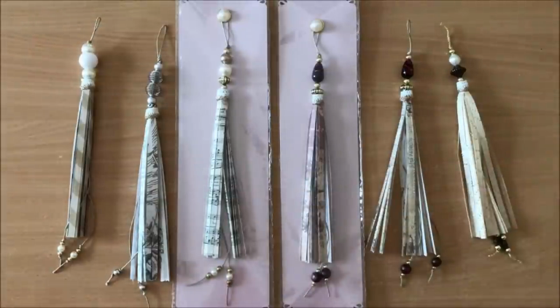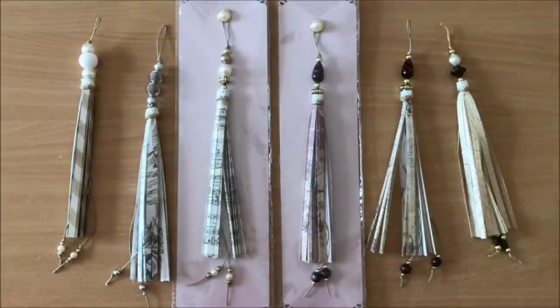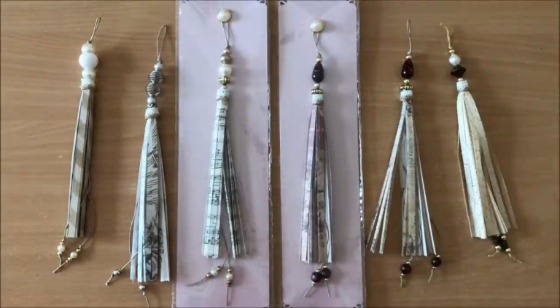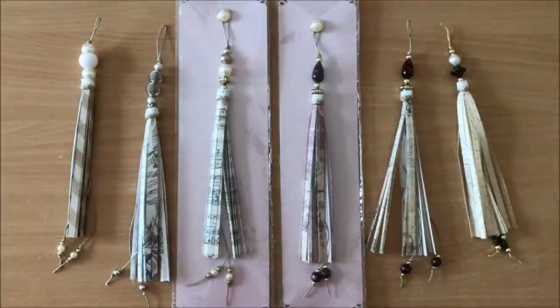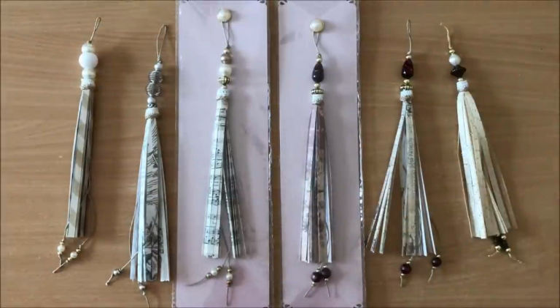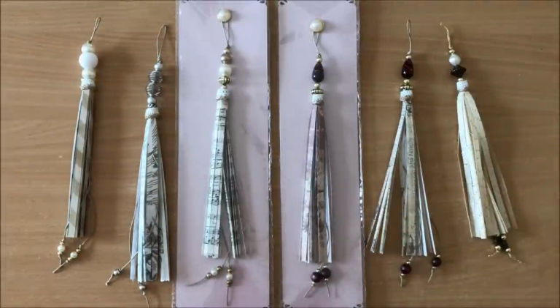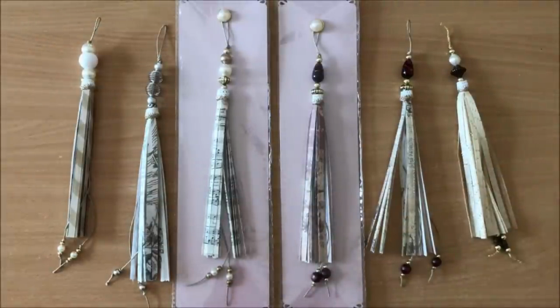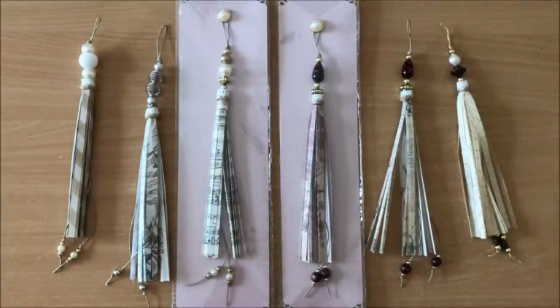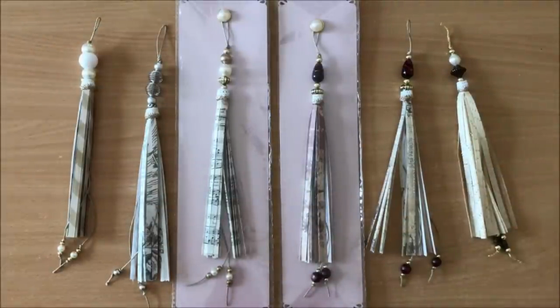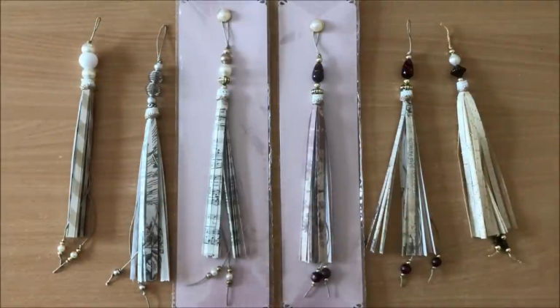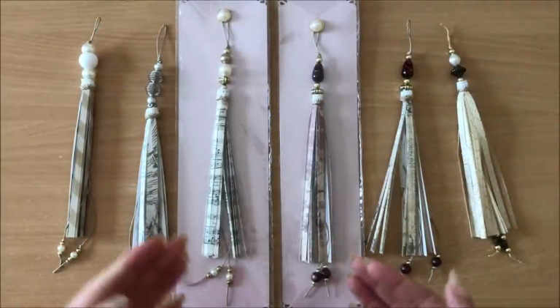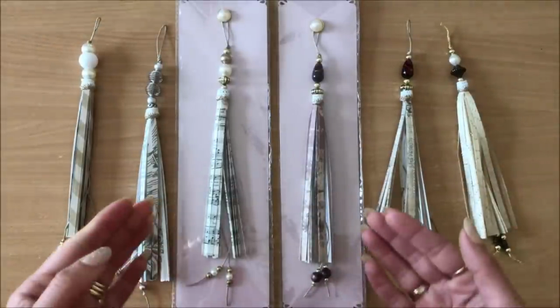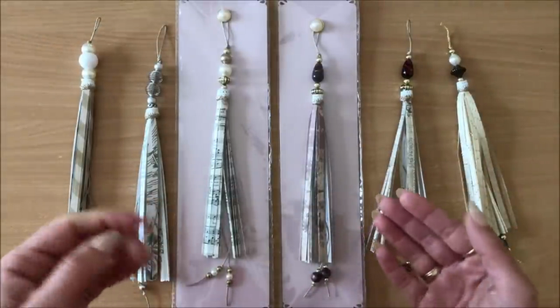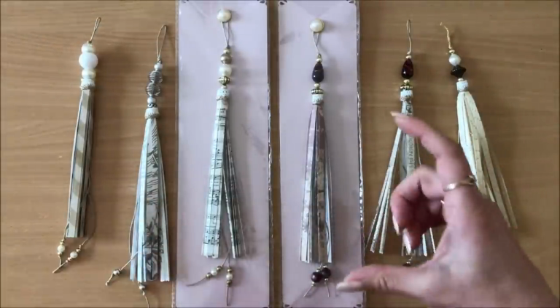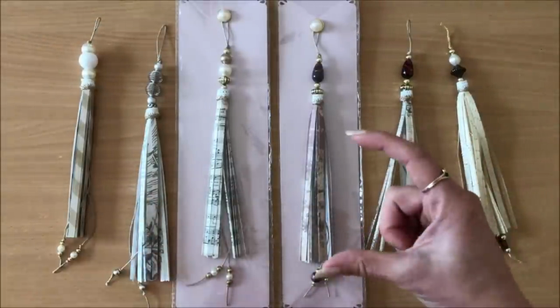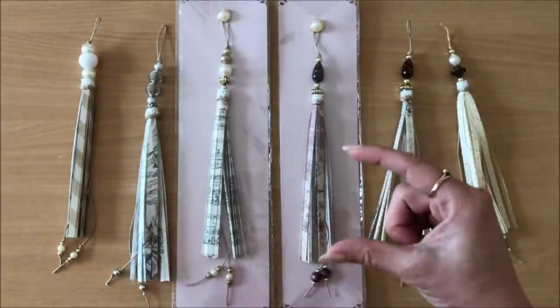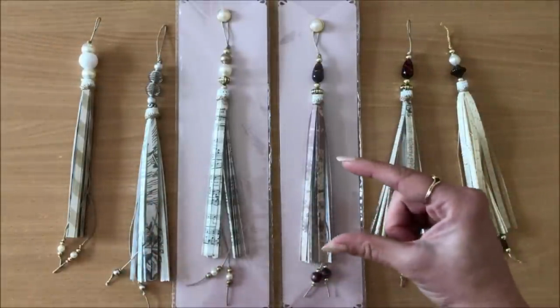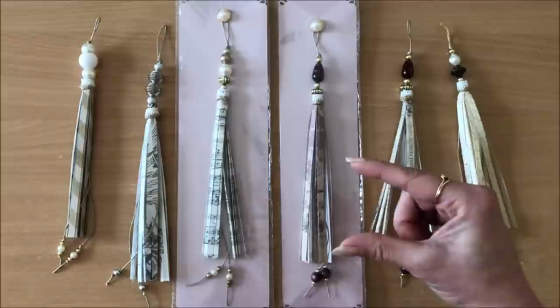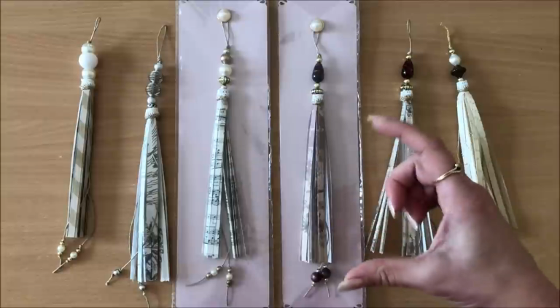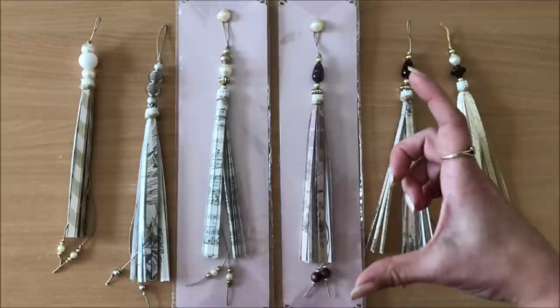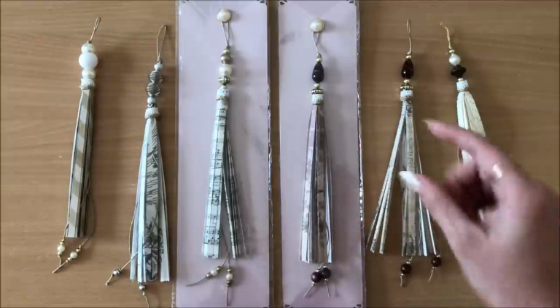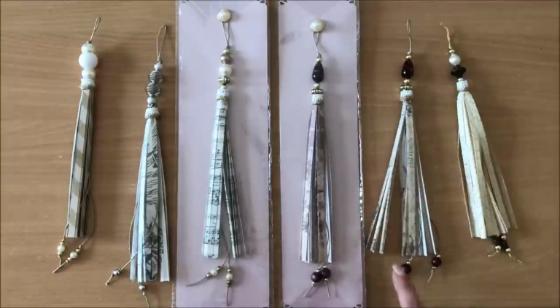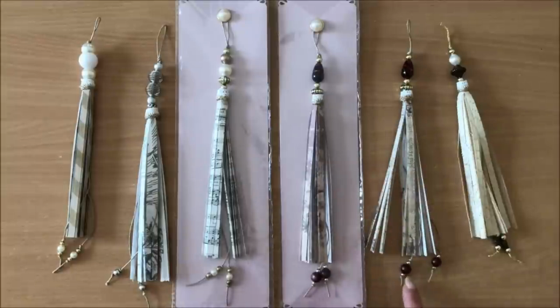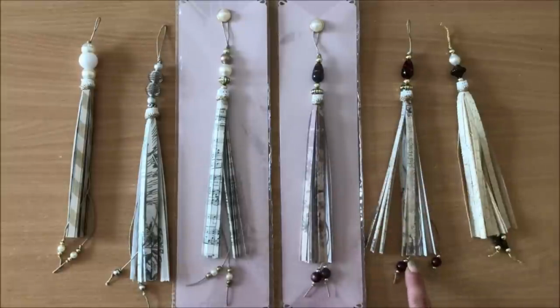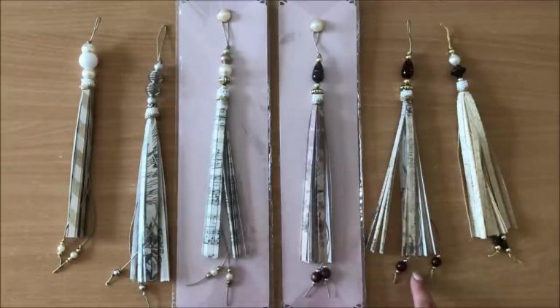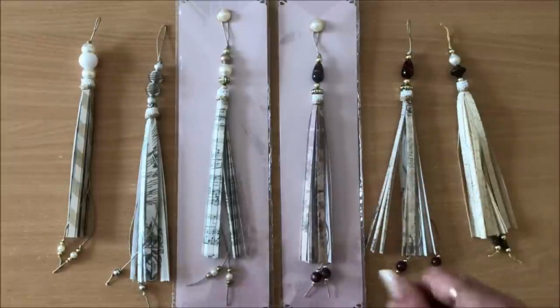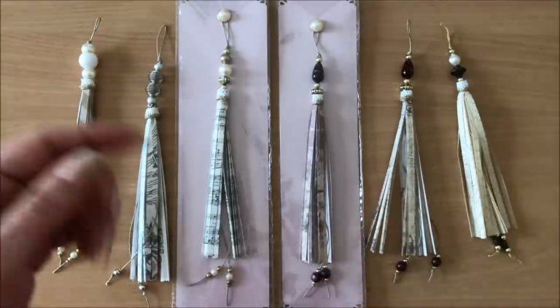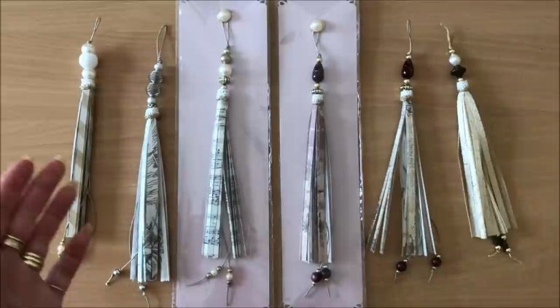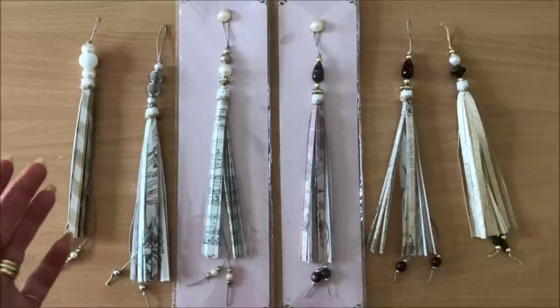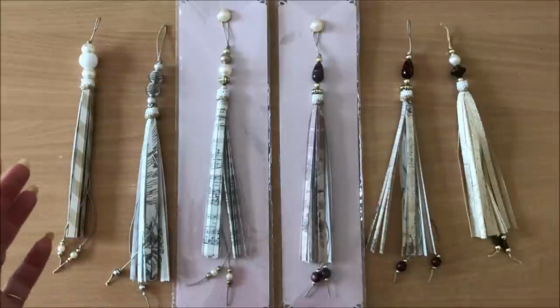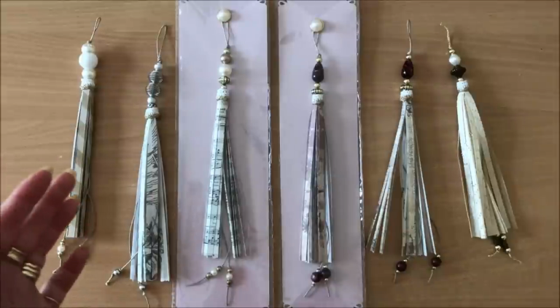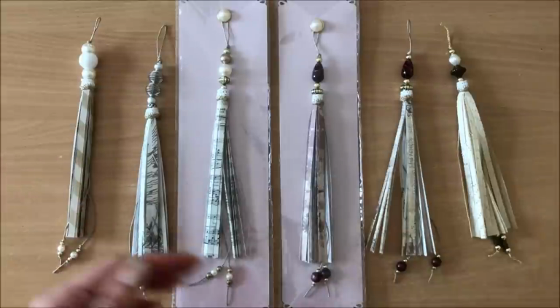It's just a really nice idea and you can customize it to the size you want. You can have little ones, you can have bigger ones, you can have the beads down the bottom — you don't have to have the beads down the bottom.